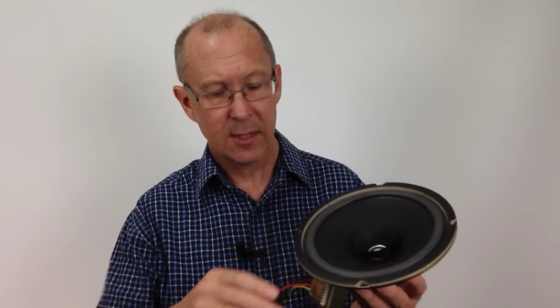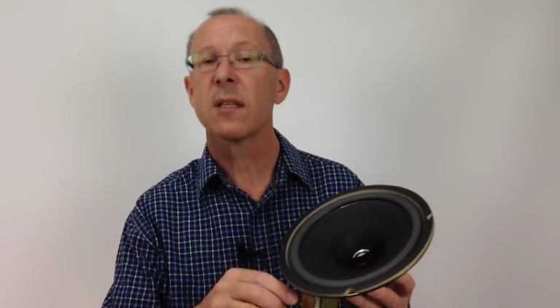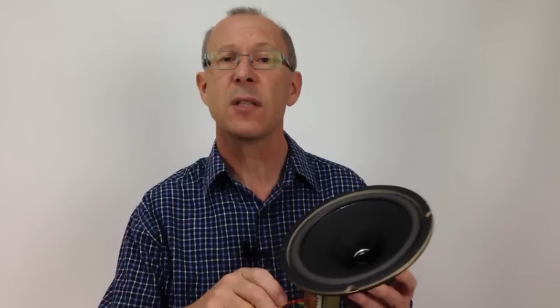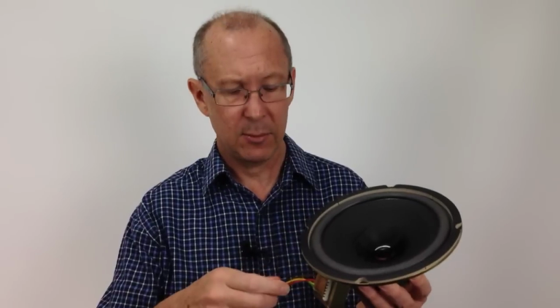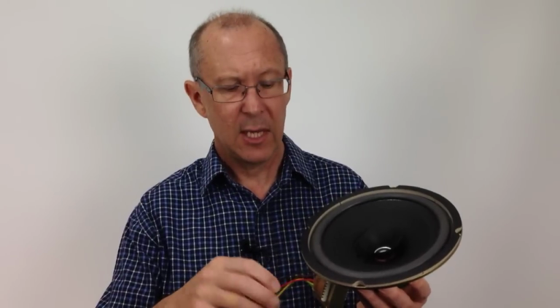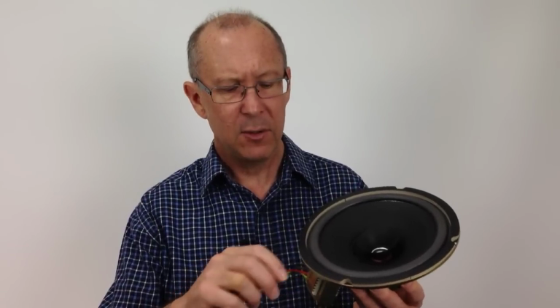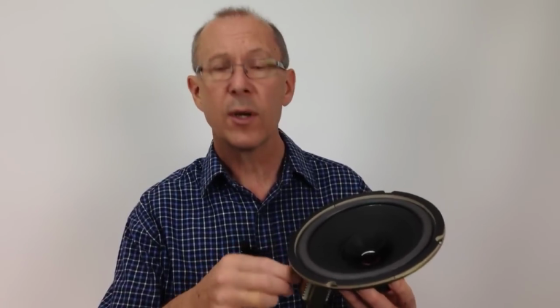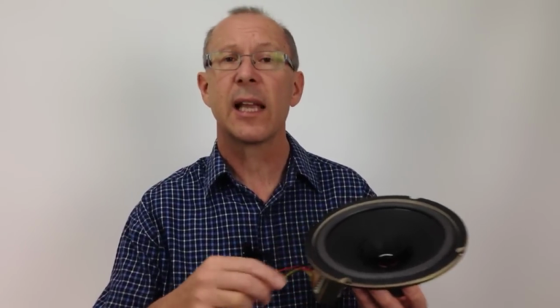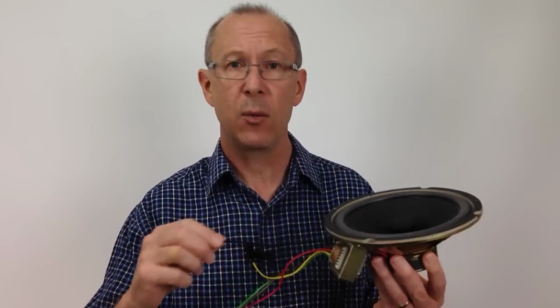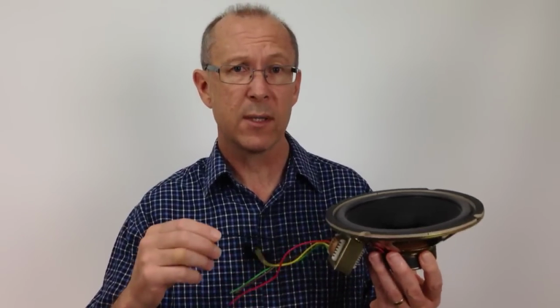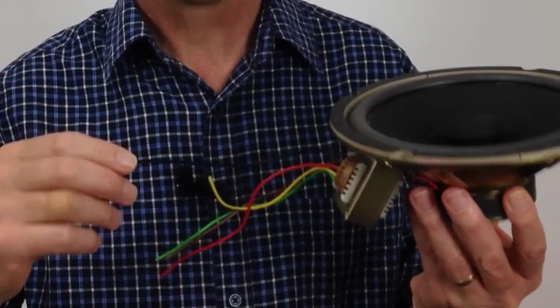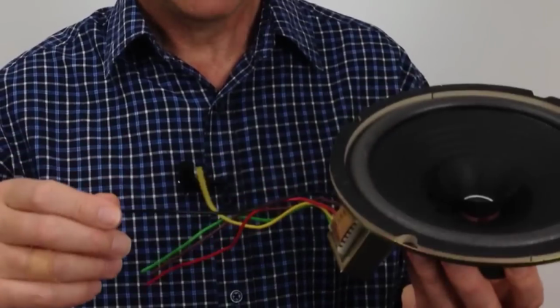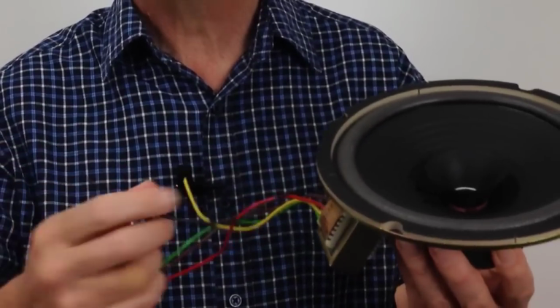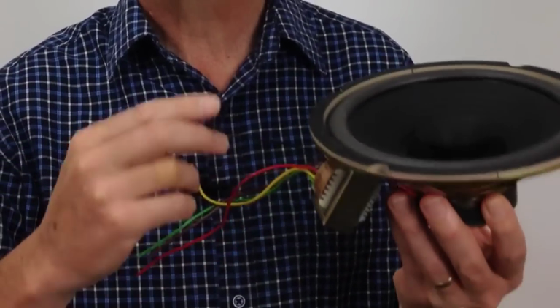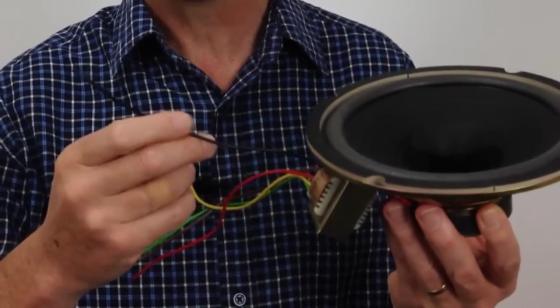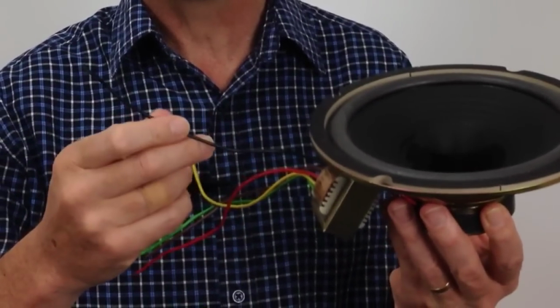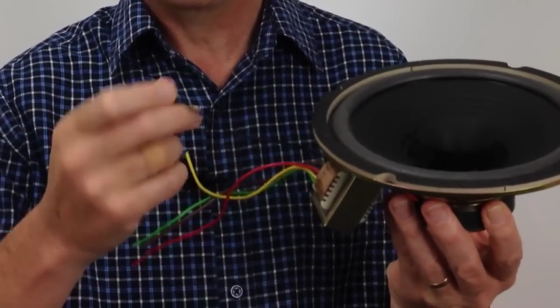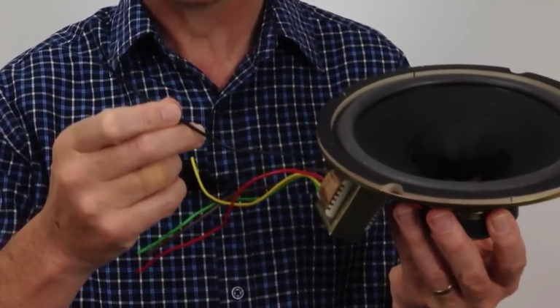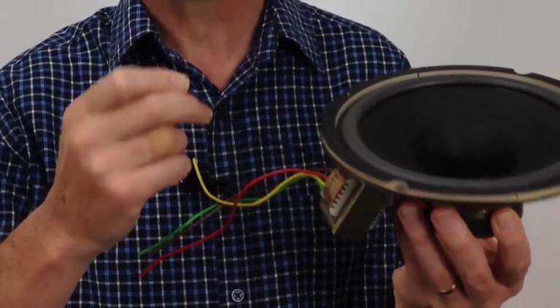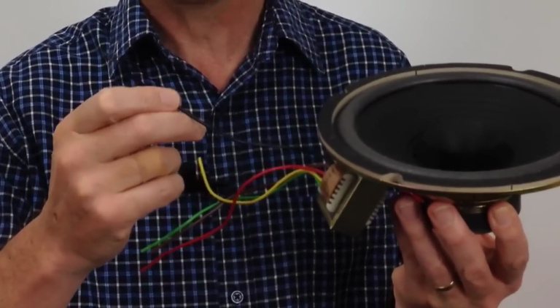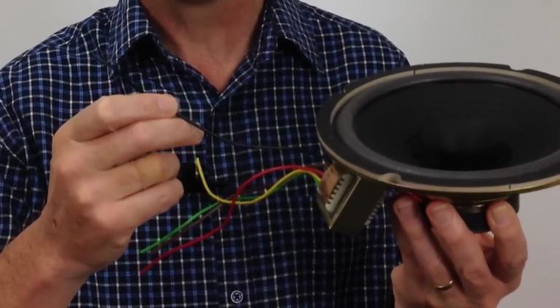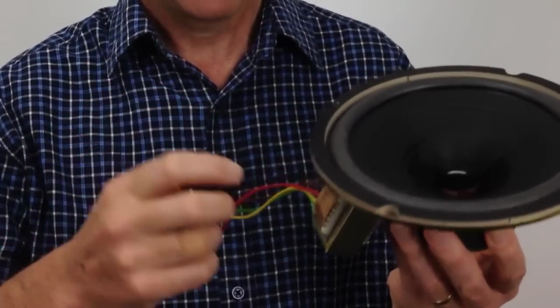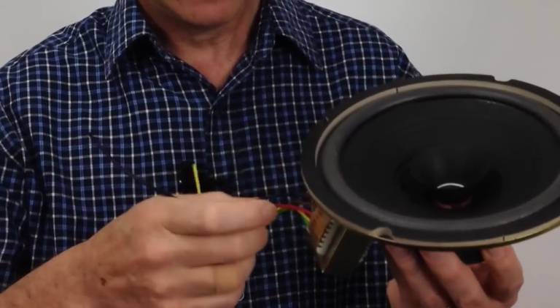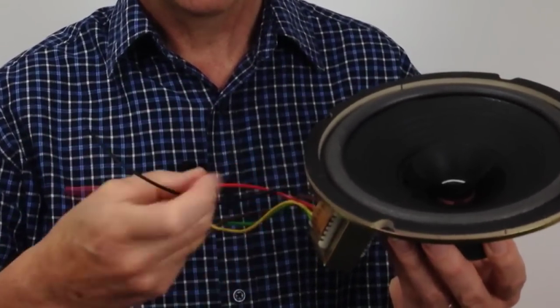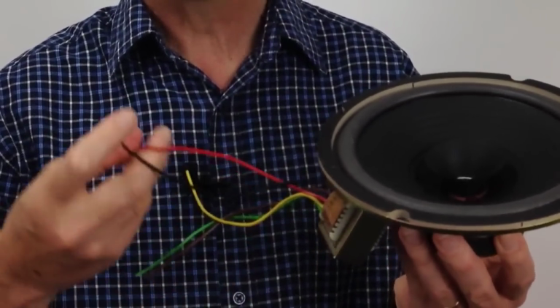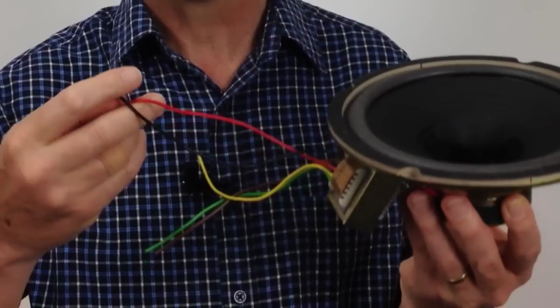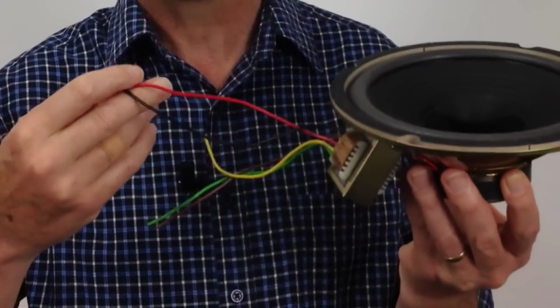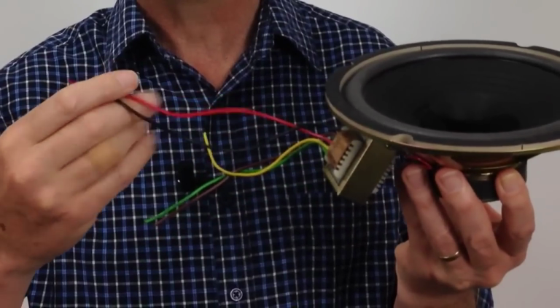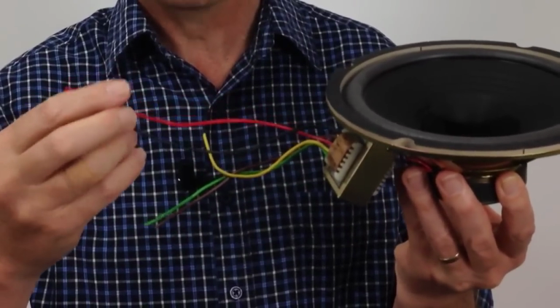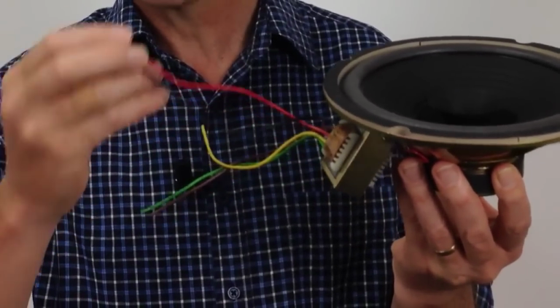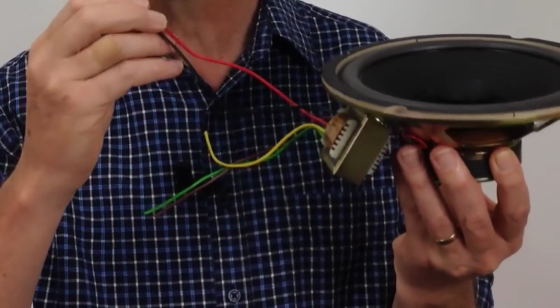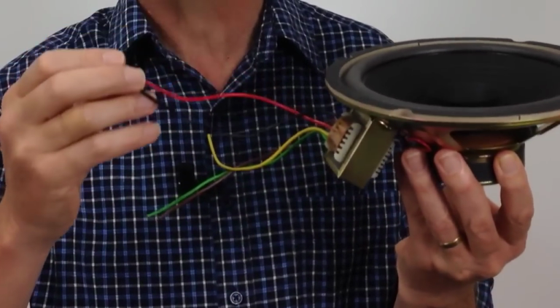So let's use an example. If you wanted to select 10 watts, then you'd choose the common terminal — in this case it's the black wire — plus the 10 watt terminal or wire, in this case it's the red wire.